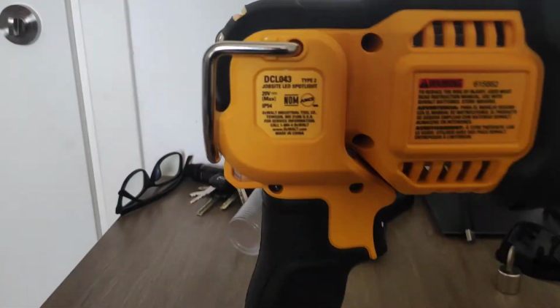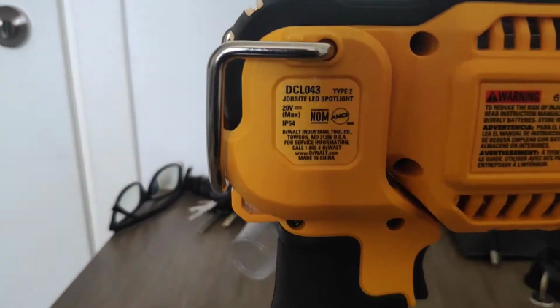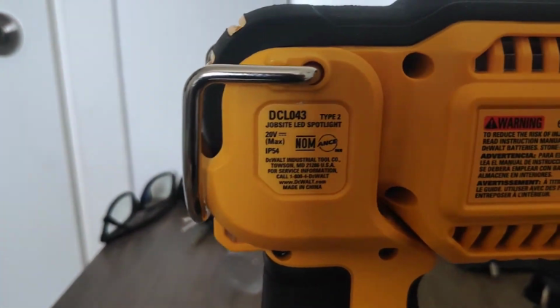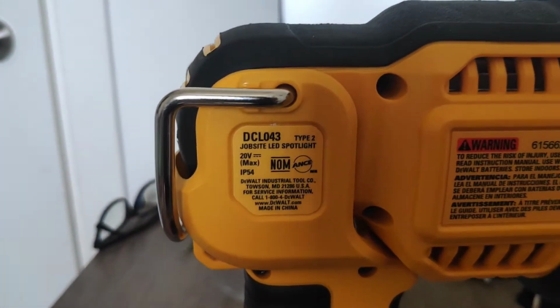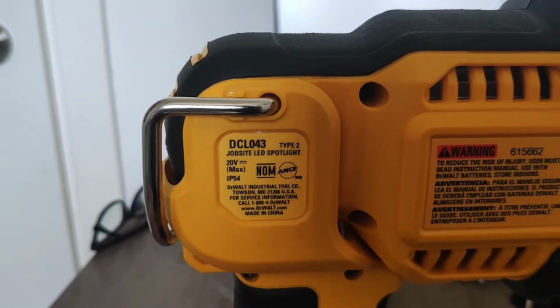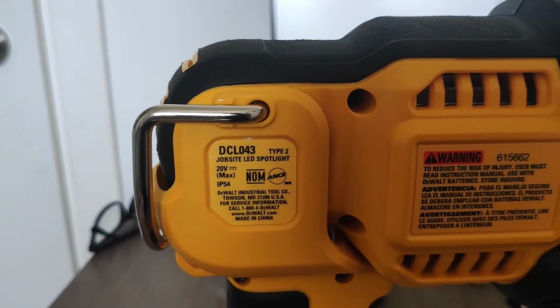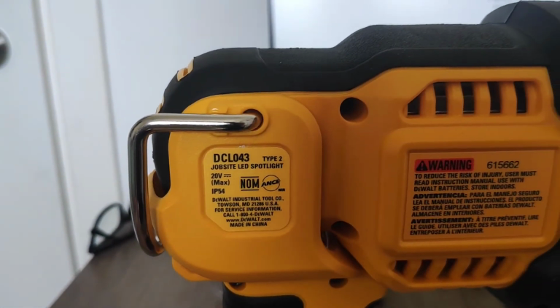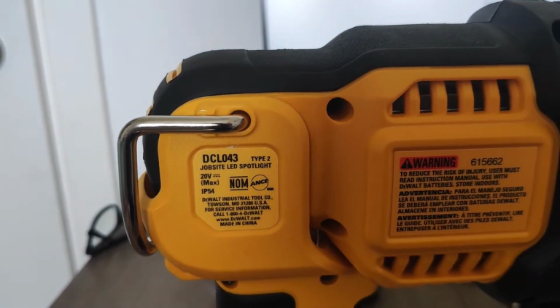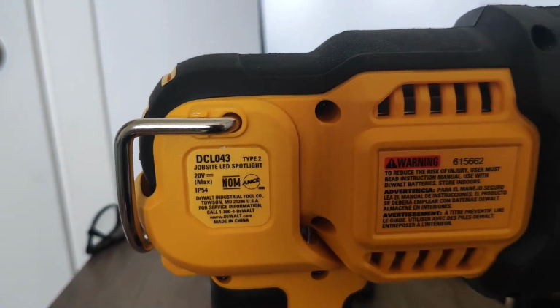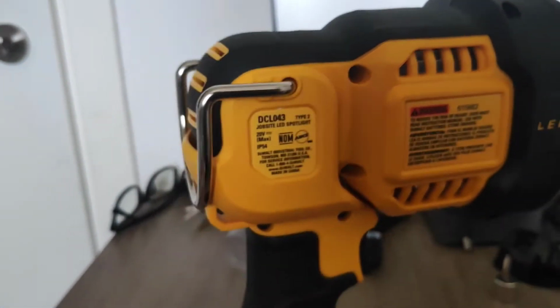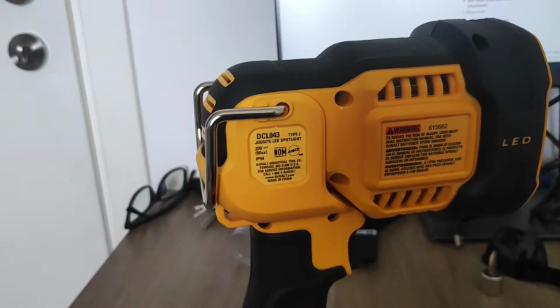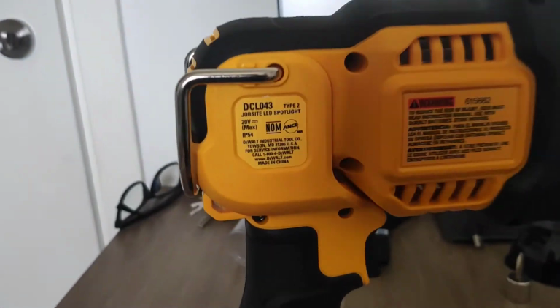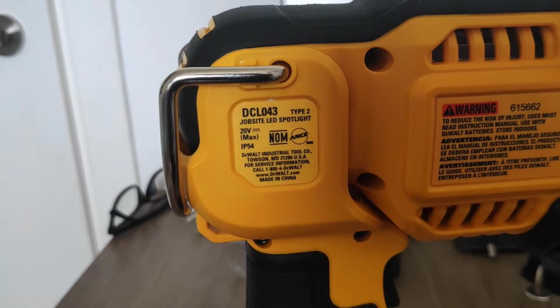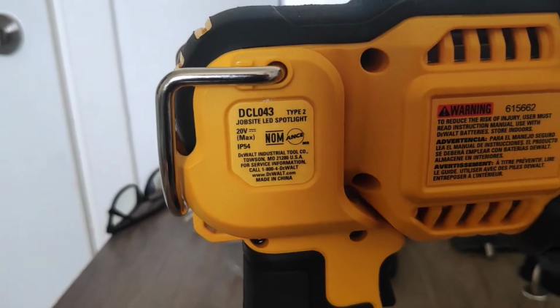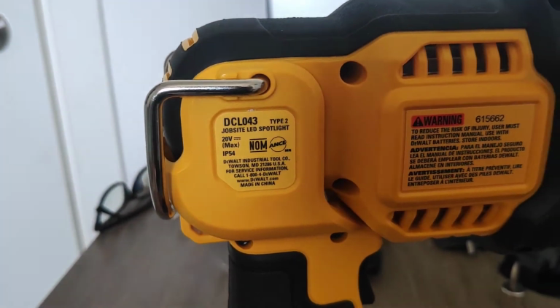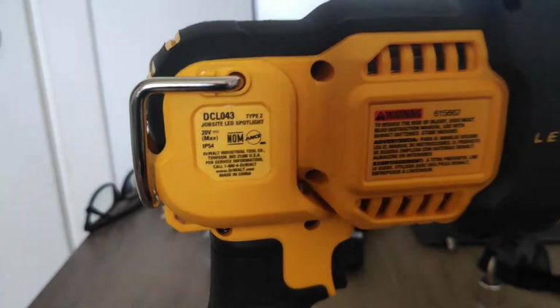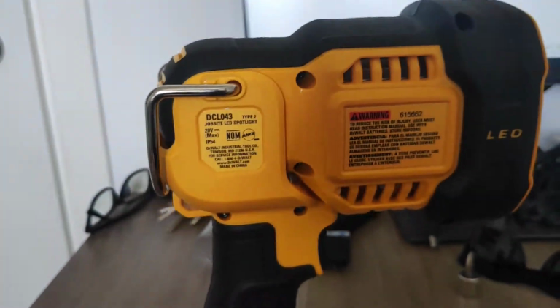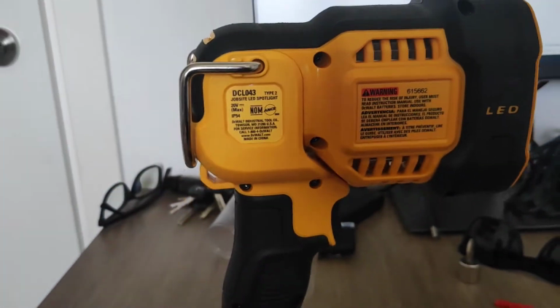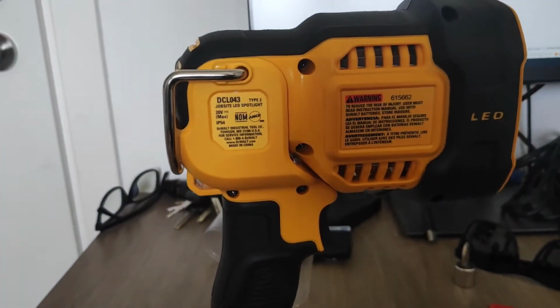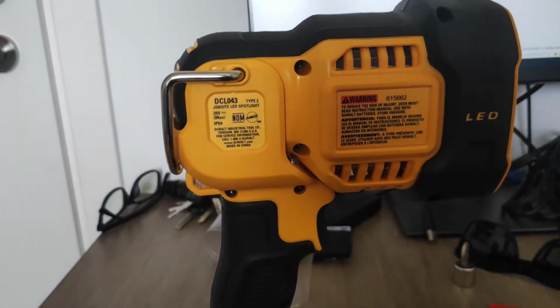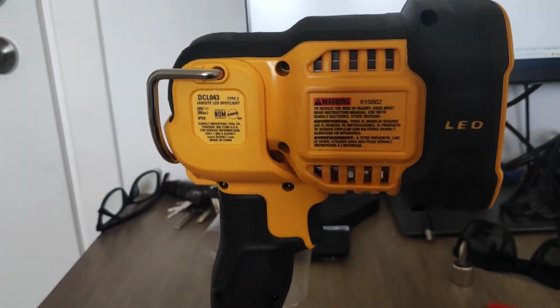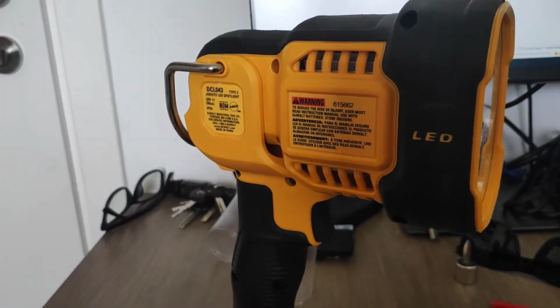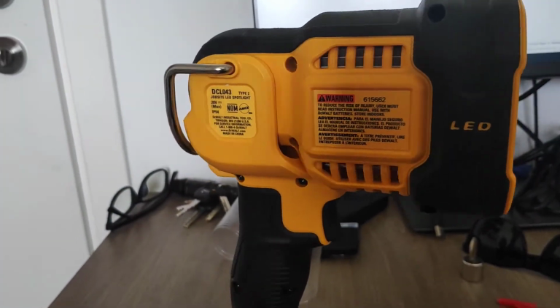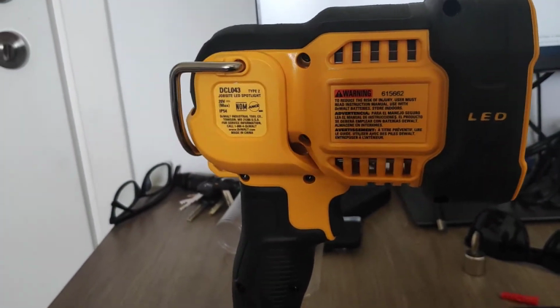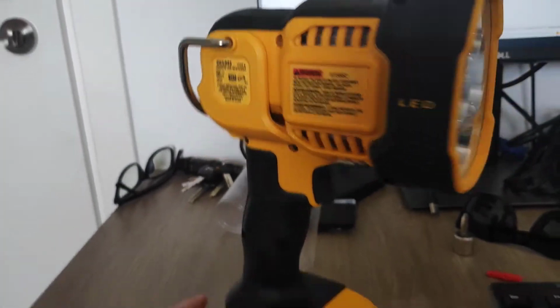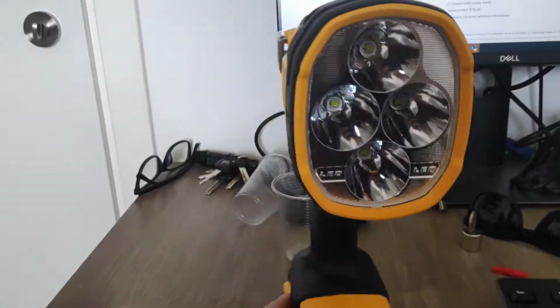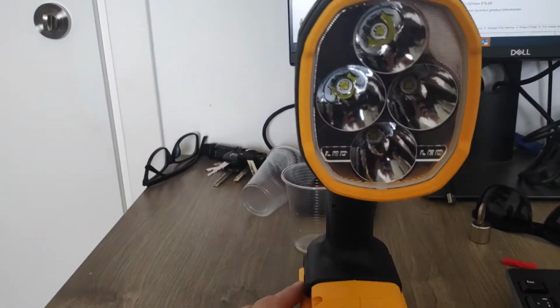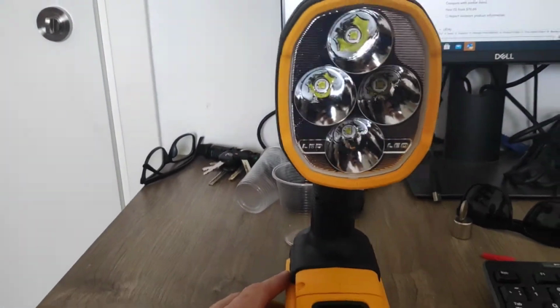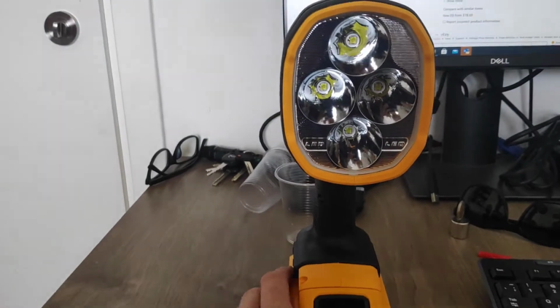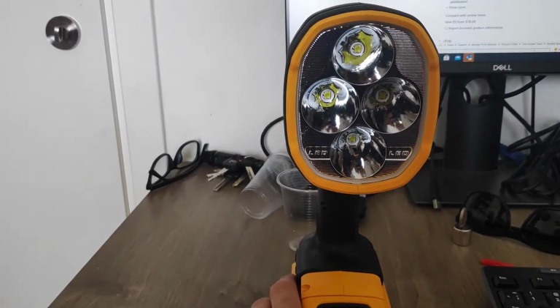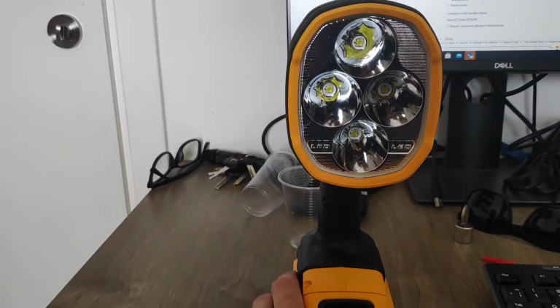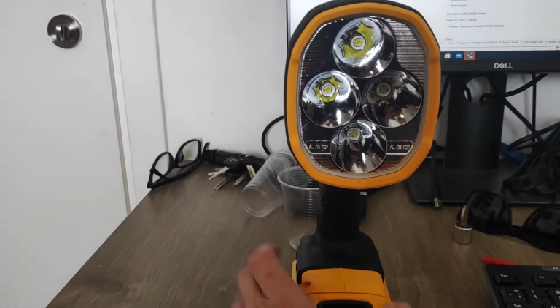Today I want to show you the DeWalt DCL043. This is DeWalt's largest spotlight. They have three different options. This is the mothership, so let's see what we get.